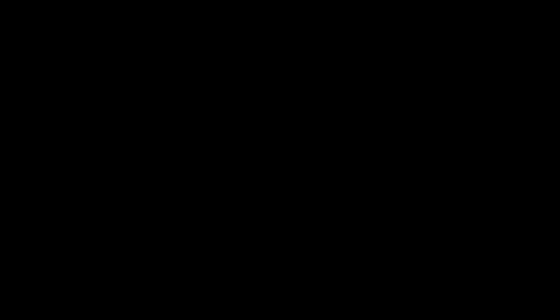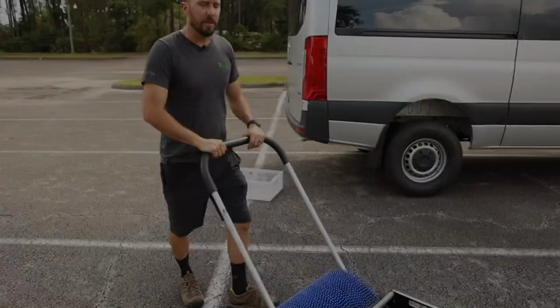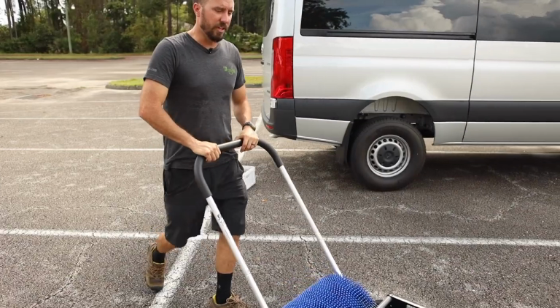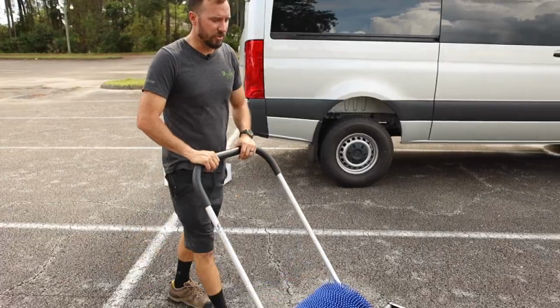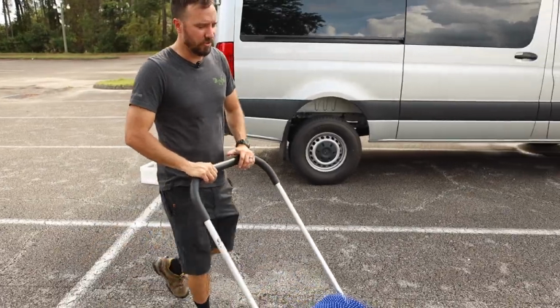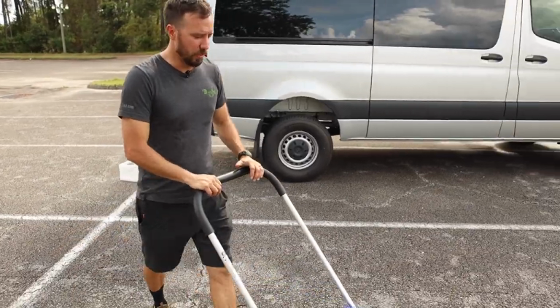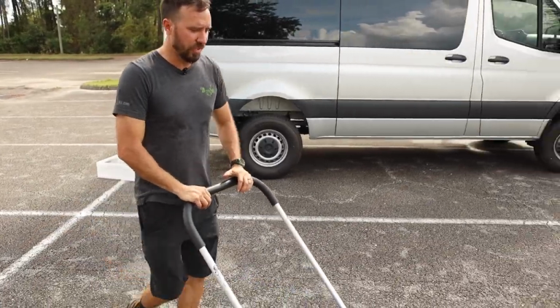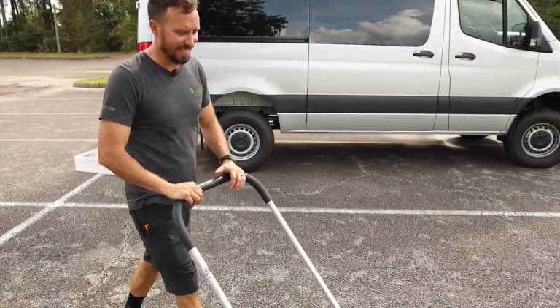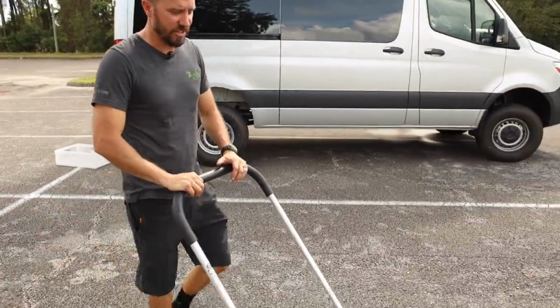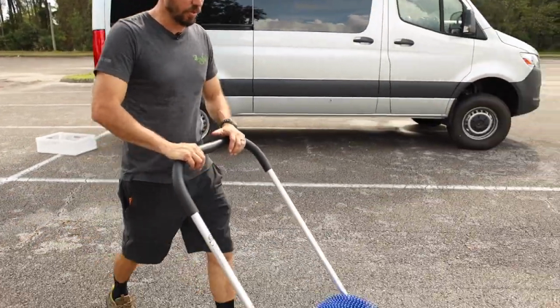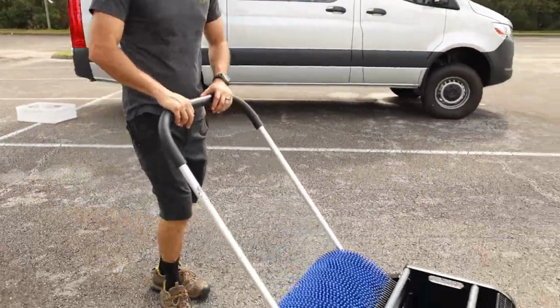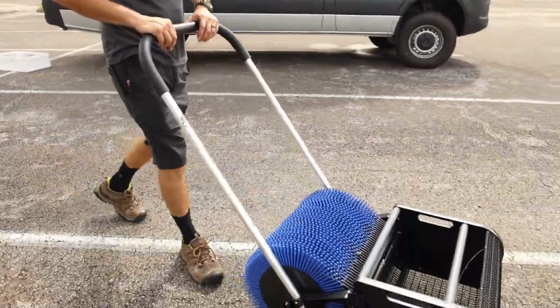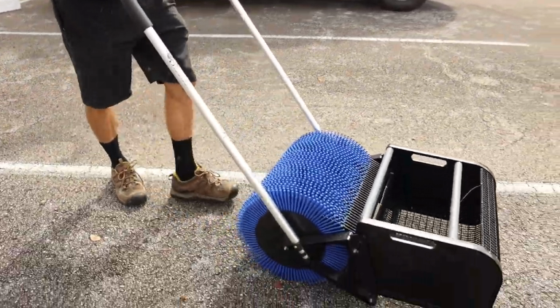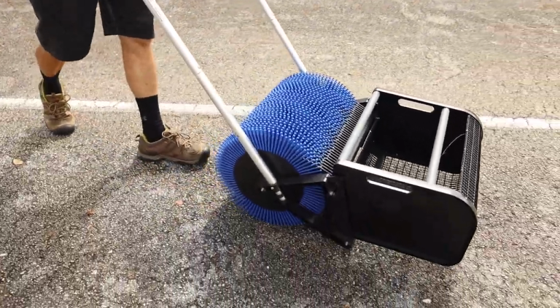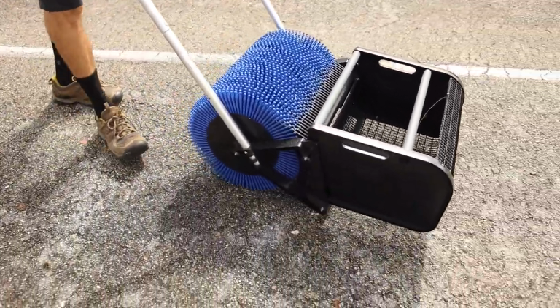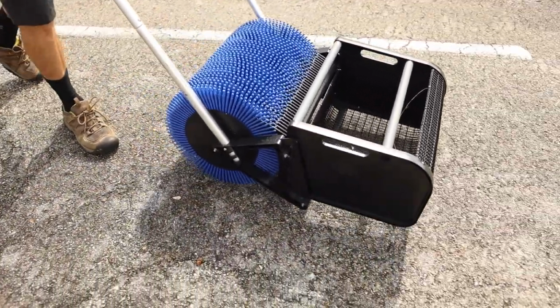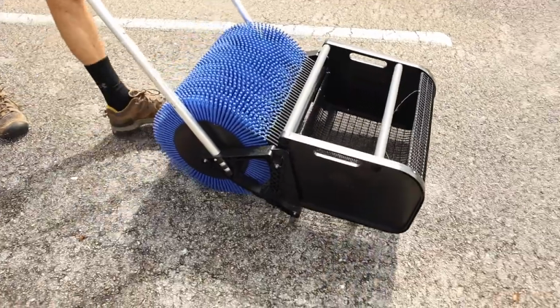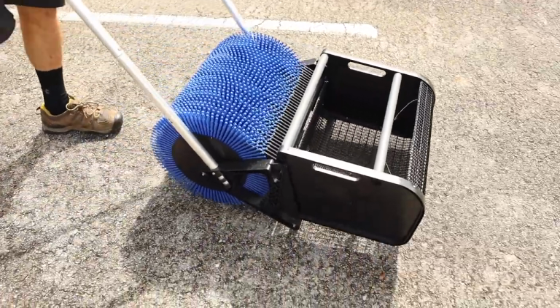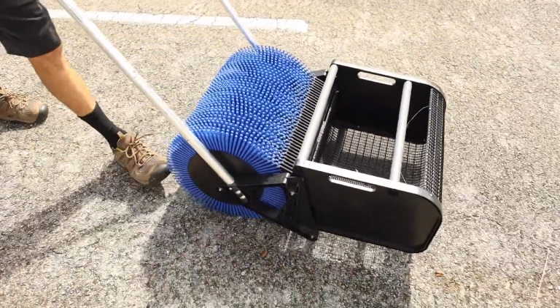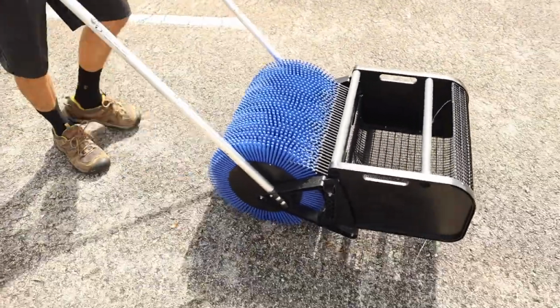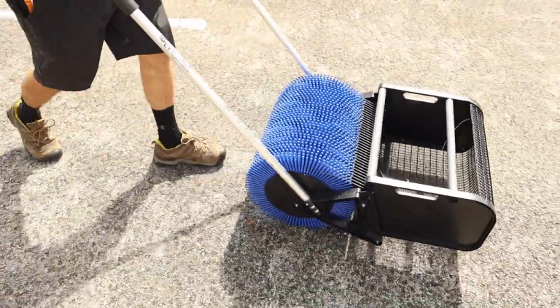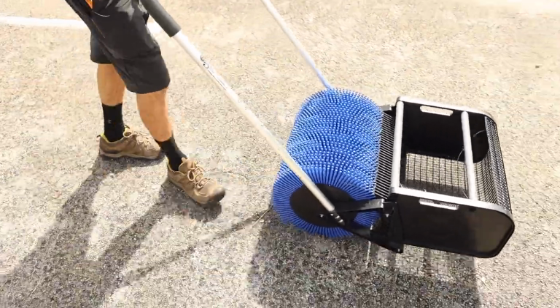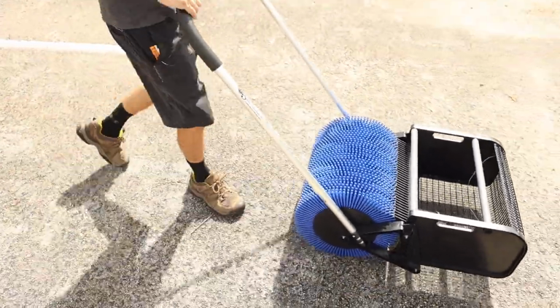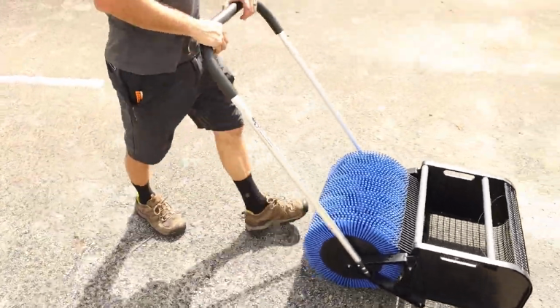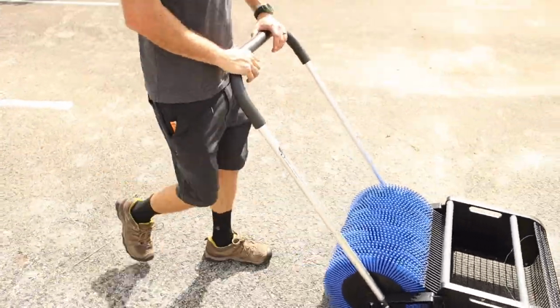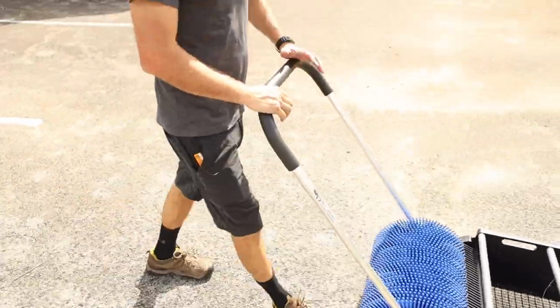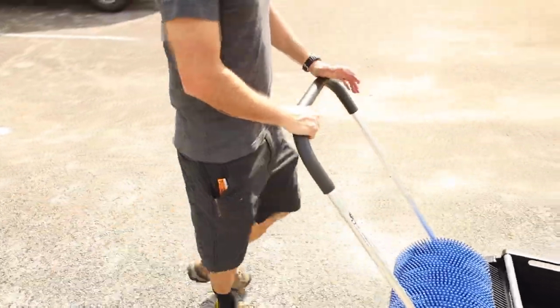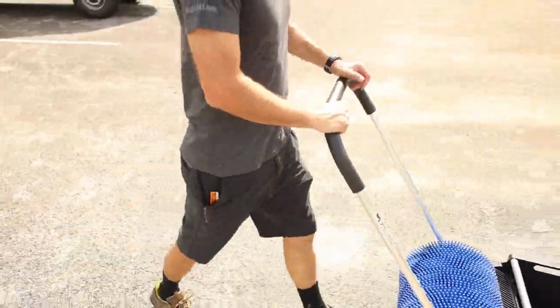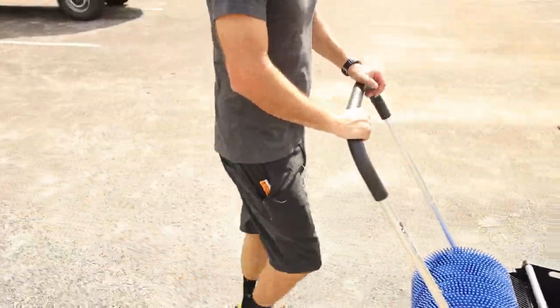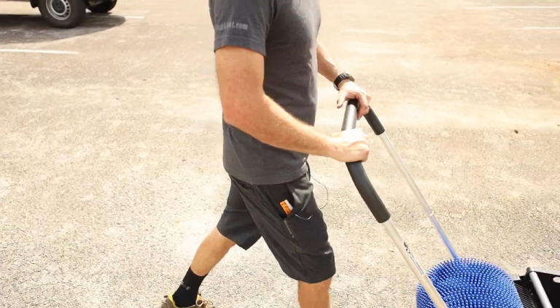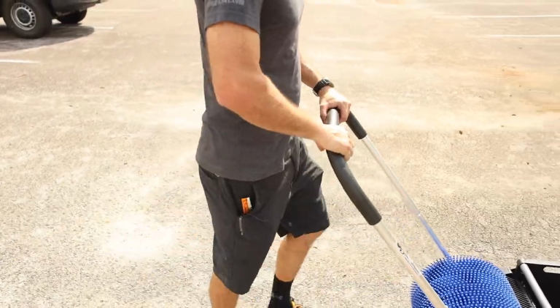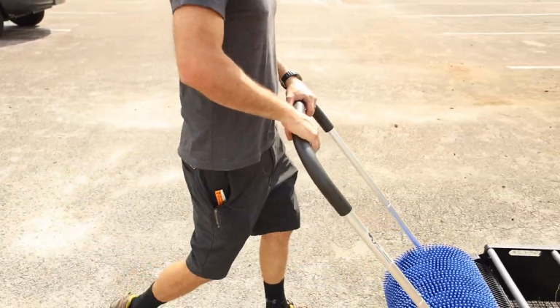Today the machine we chose to use is the 18-inch acorn harvester. This is our most popular sized acorn harvester. It has a removable front basket and it's gonna hold about 35 to 40 pounds of acorns when full.